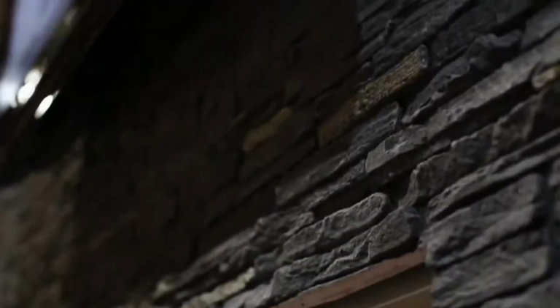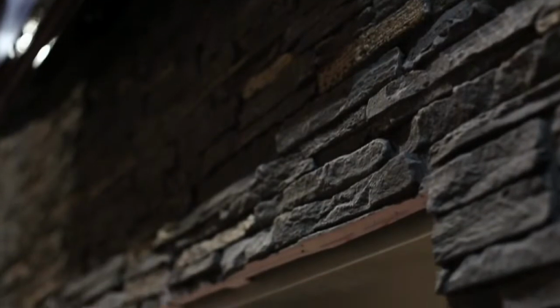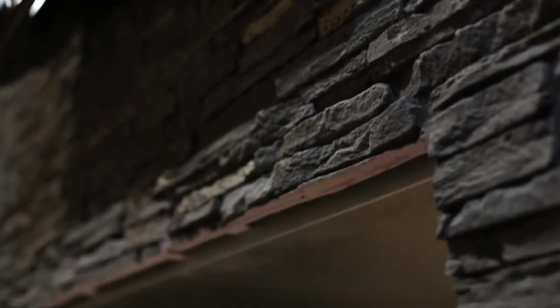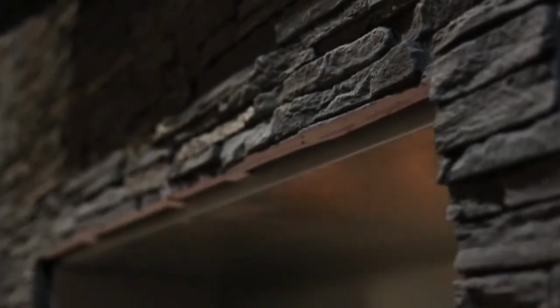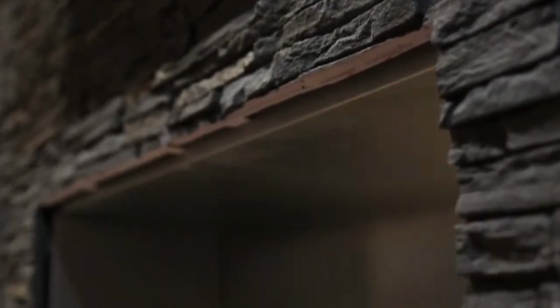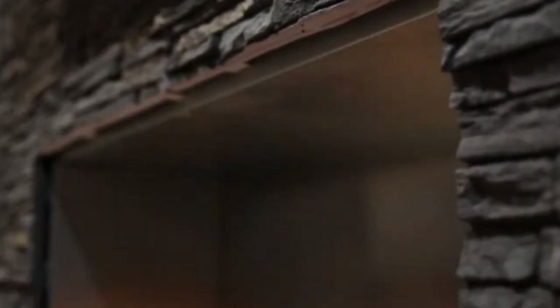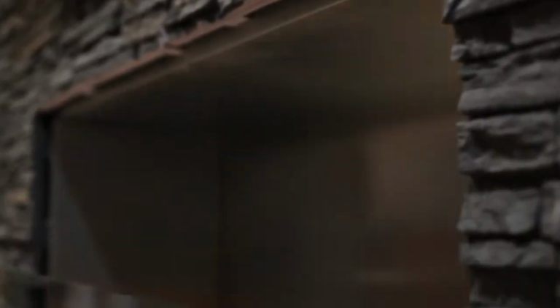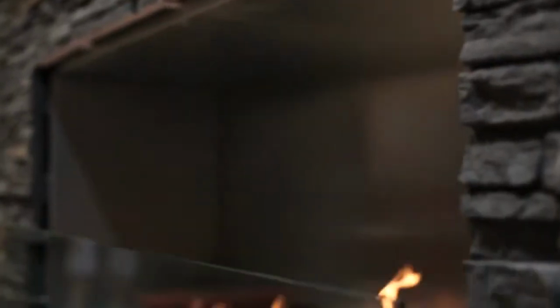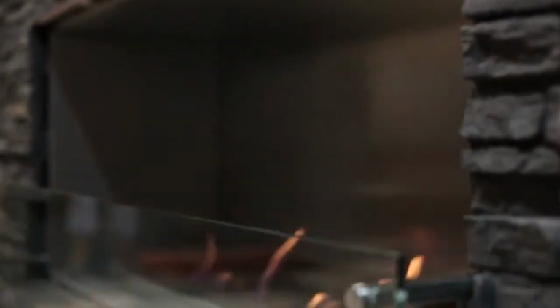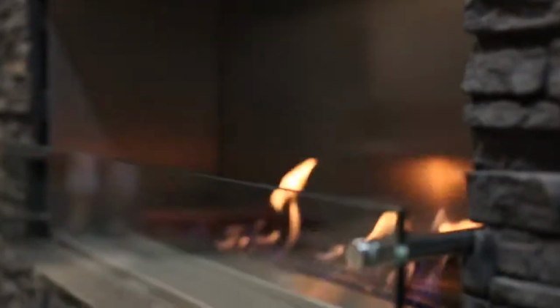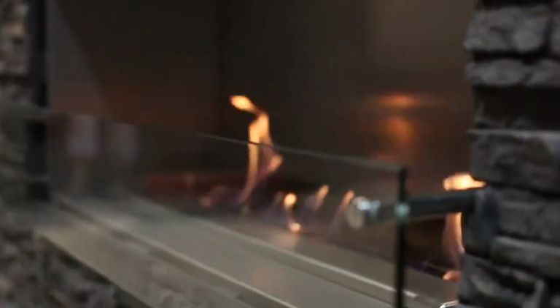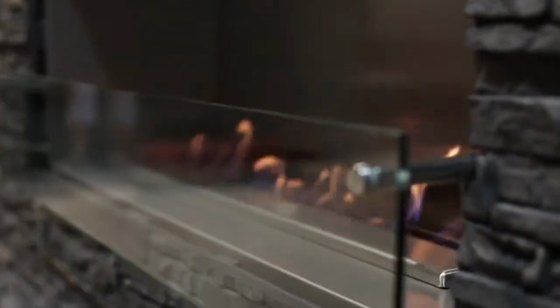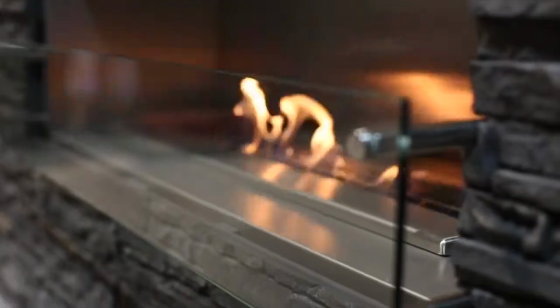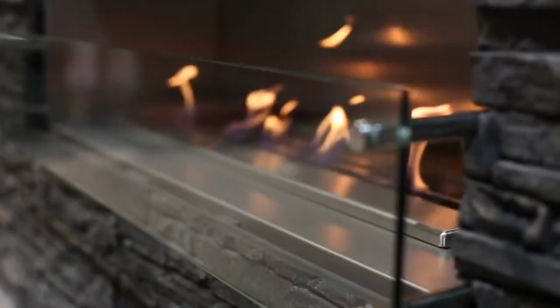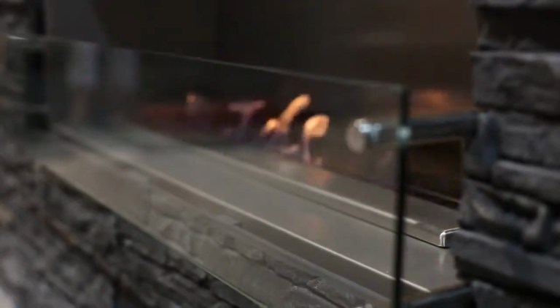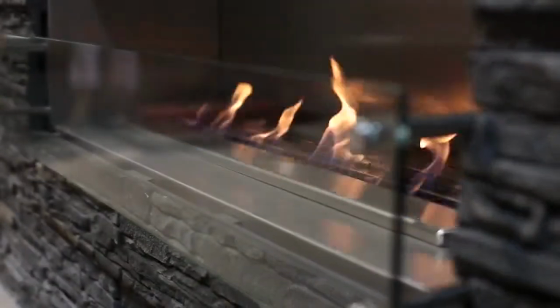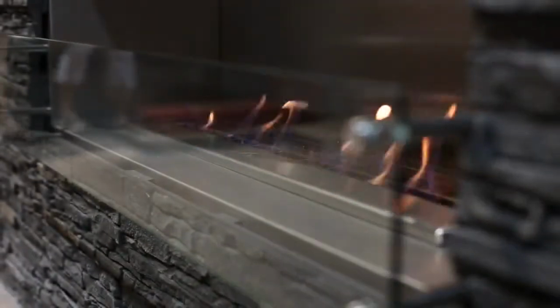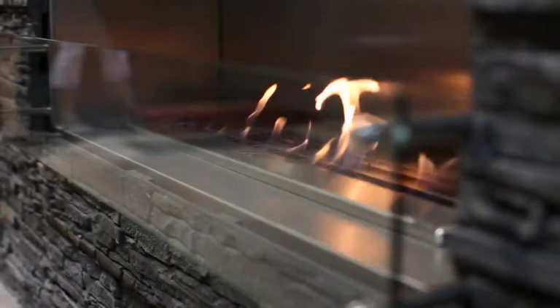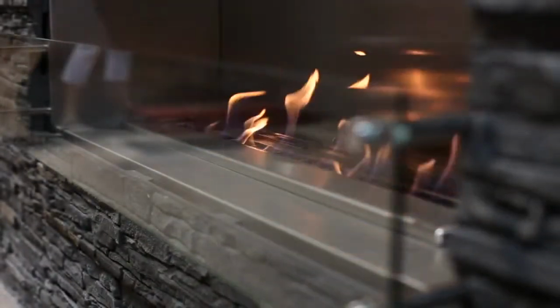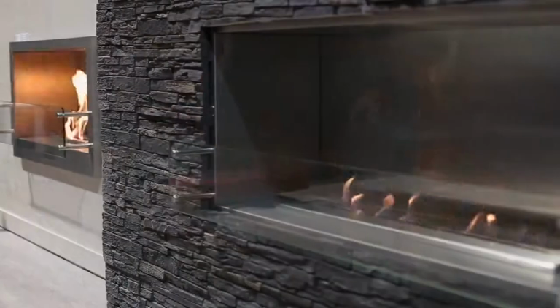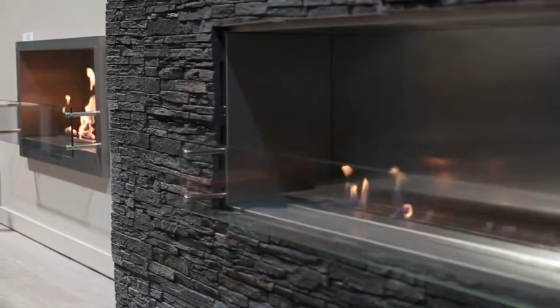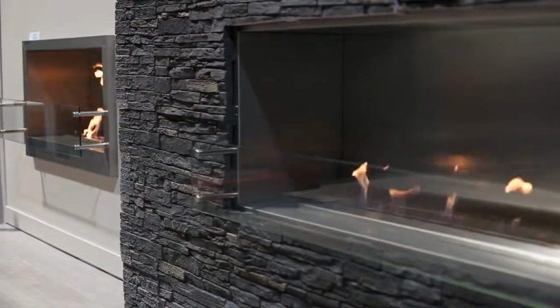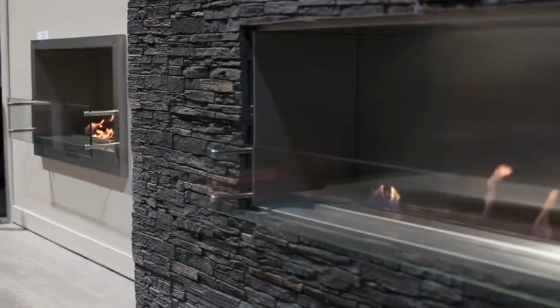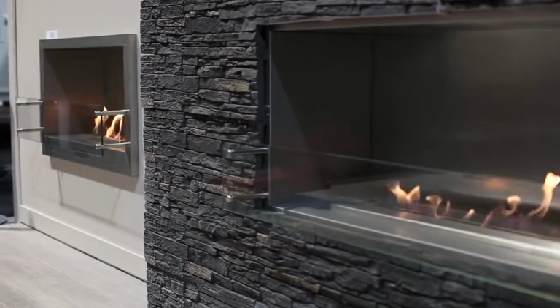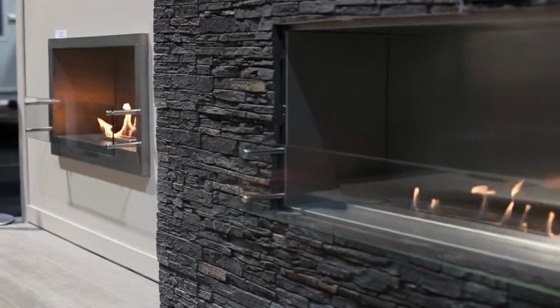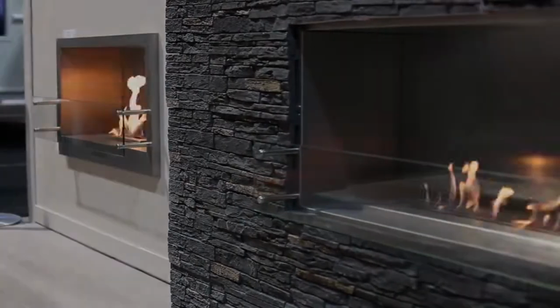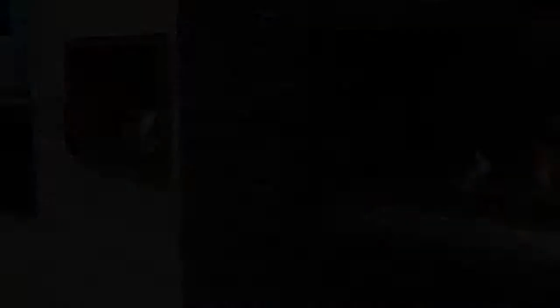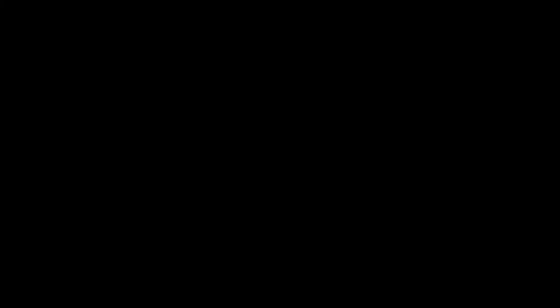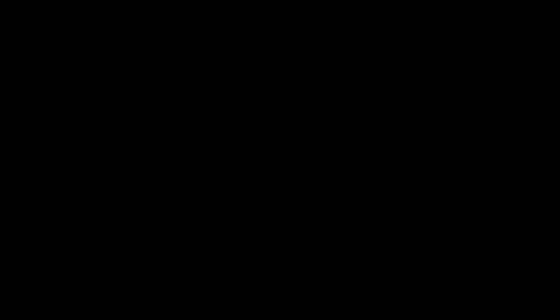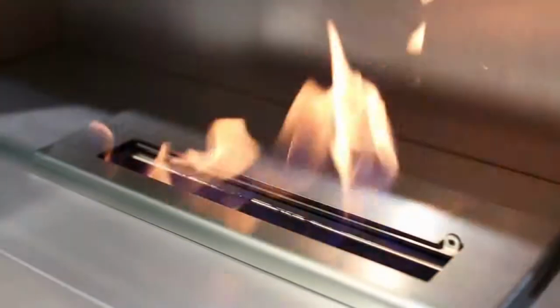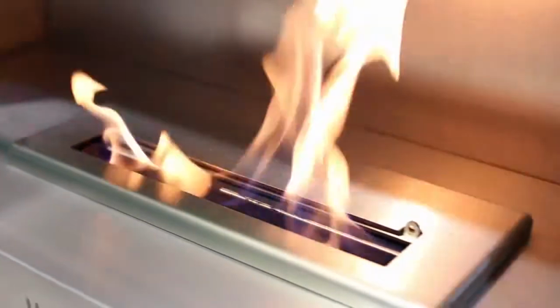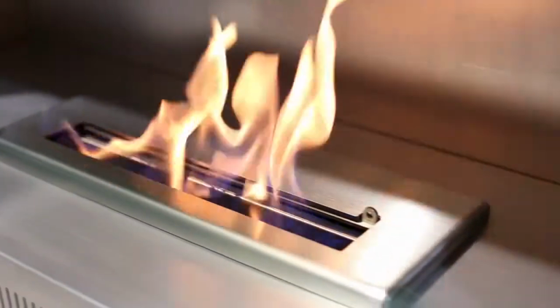This is not your ordinary fireplace. This is a fireplace that runs on eco-friendly fuel. It's a fireplace that doesn't need ventilation or gas lines, and doesn't leave soot or residue behind. This is a bioflame fireplace.